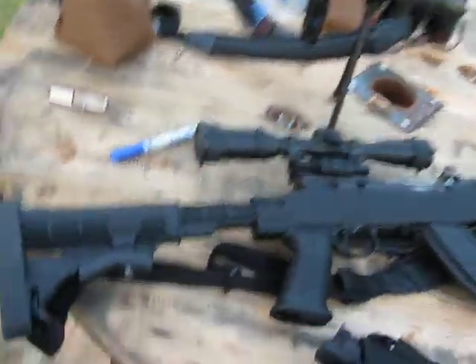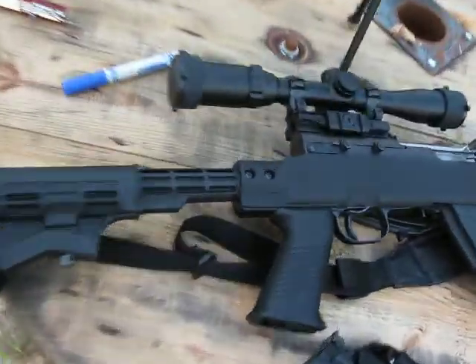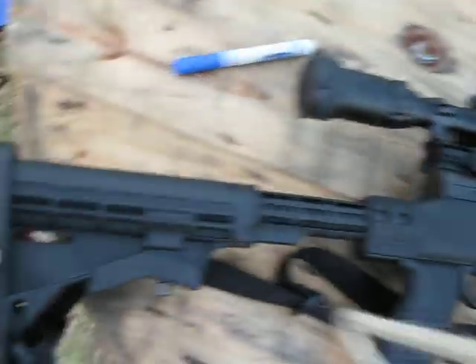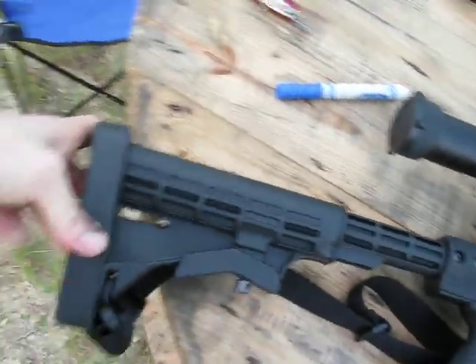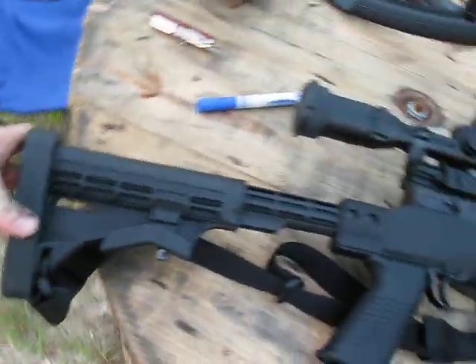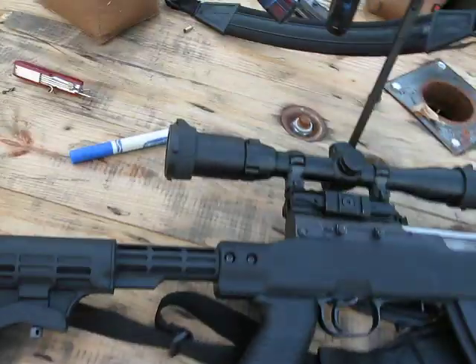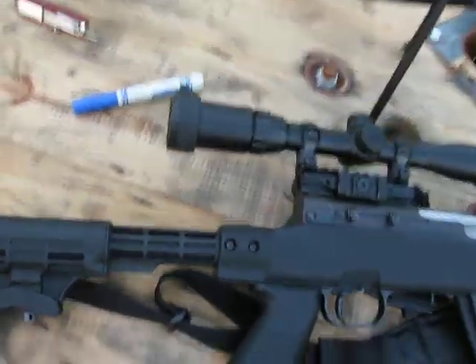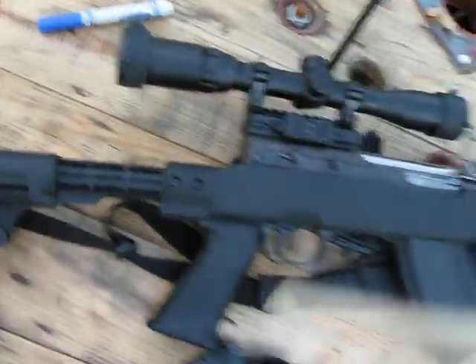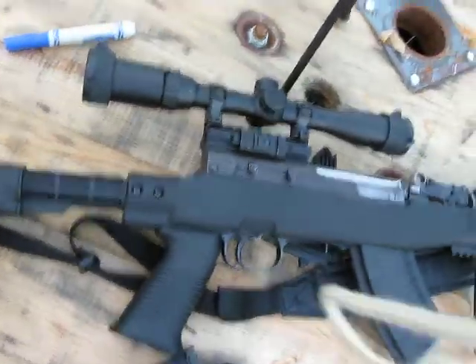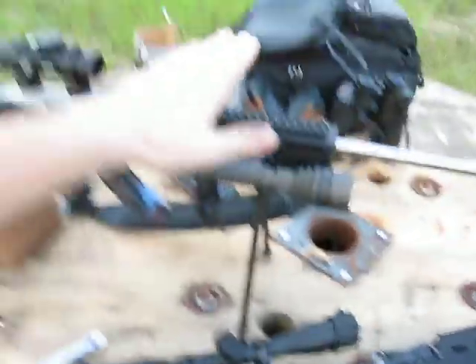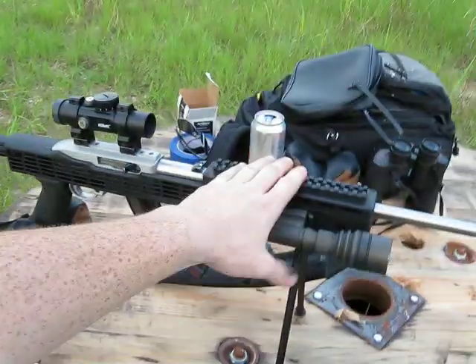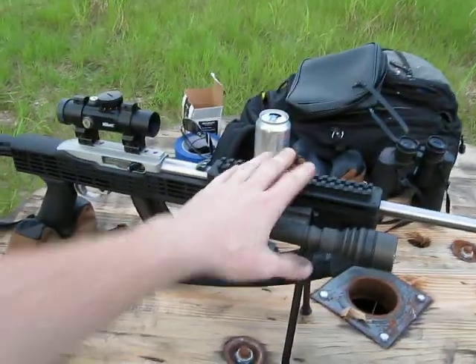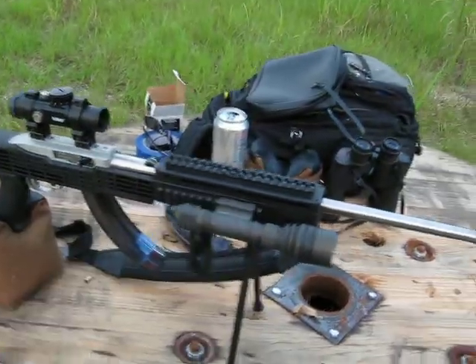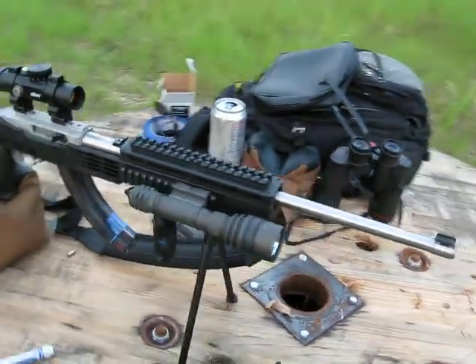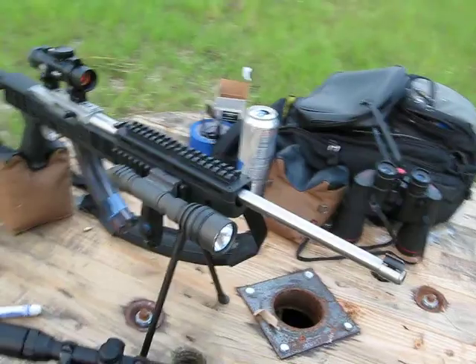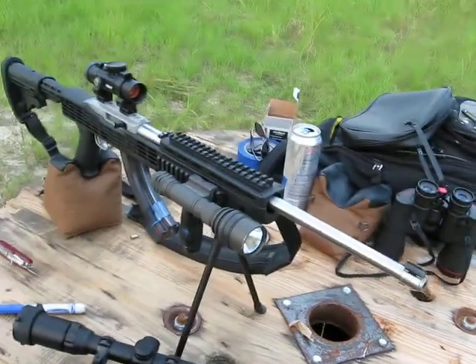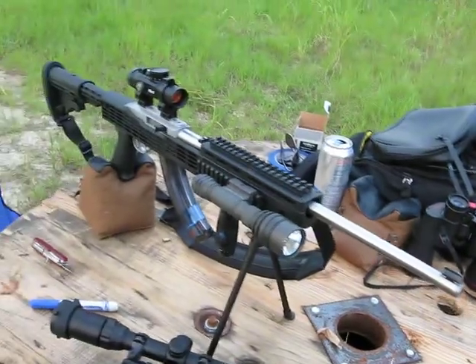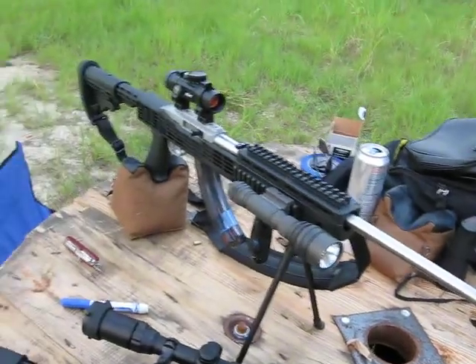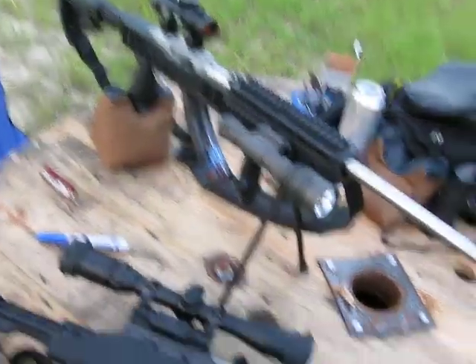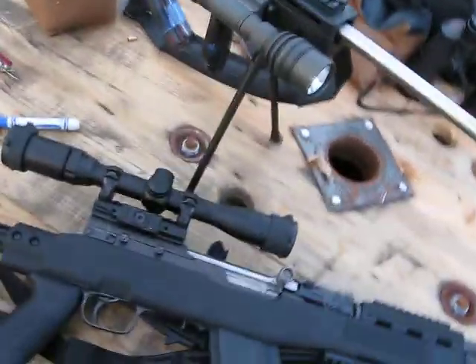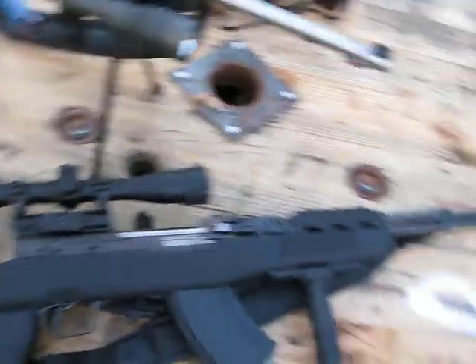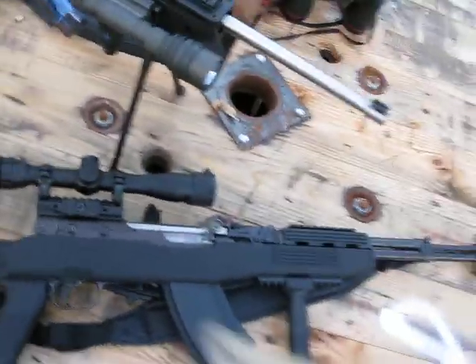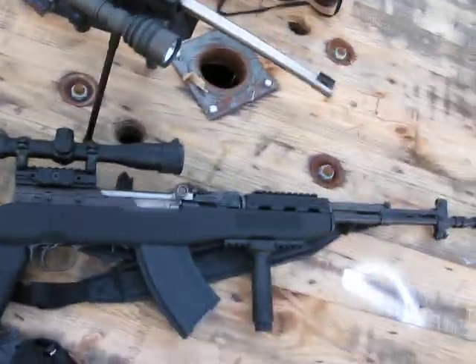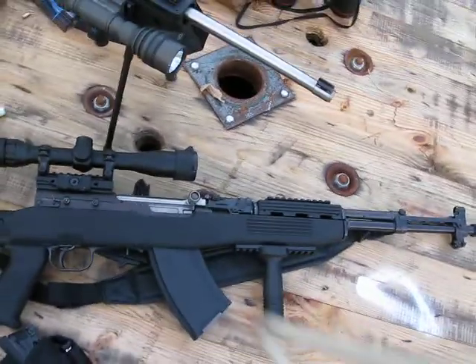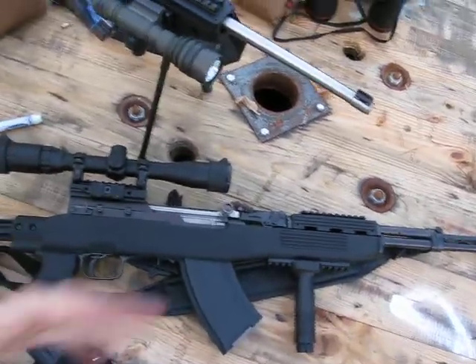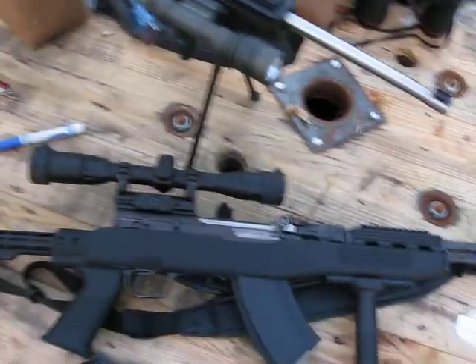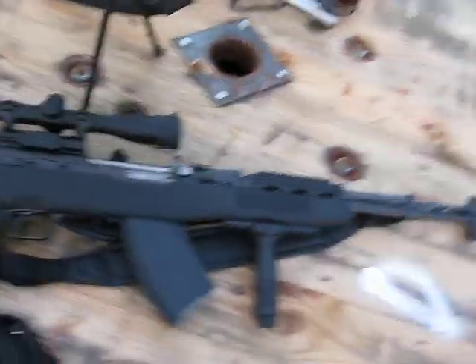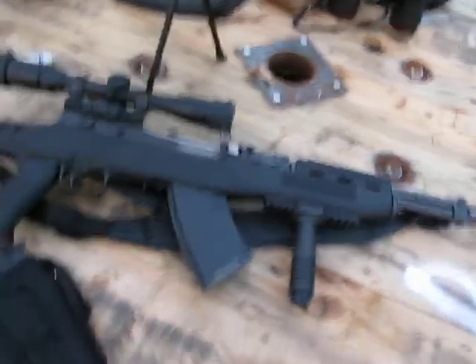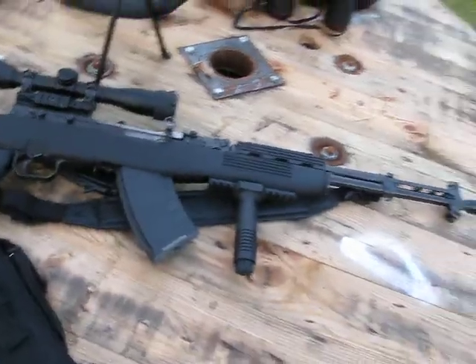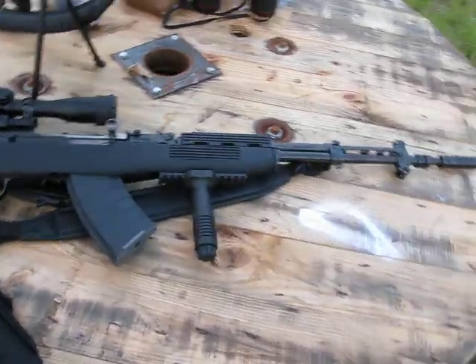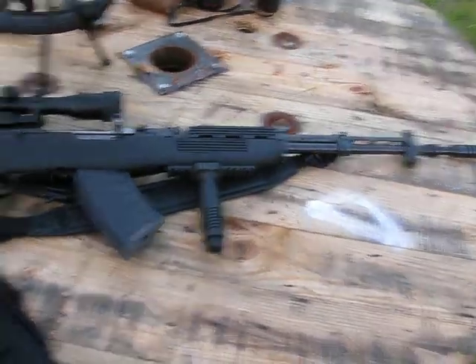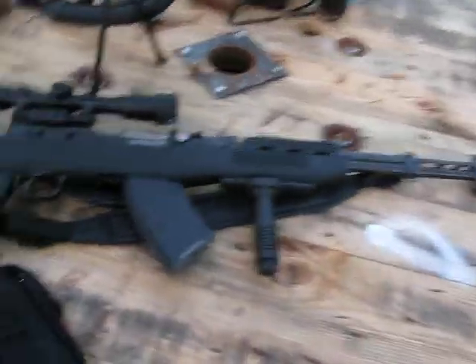This is the SKS I did also. It wasn't as easy. The 10/22 took me about 15 minutes to put on. The SKS — I got a Yugoslavian. Dear God.